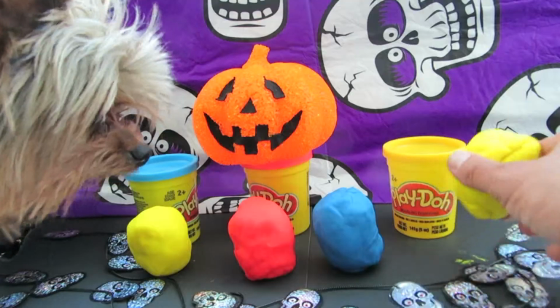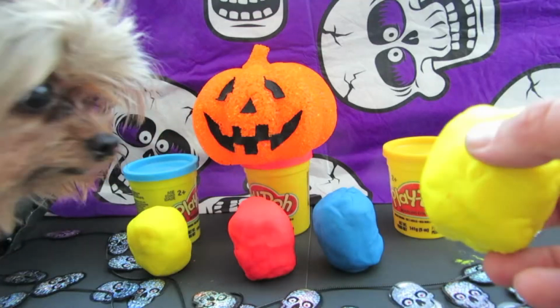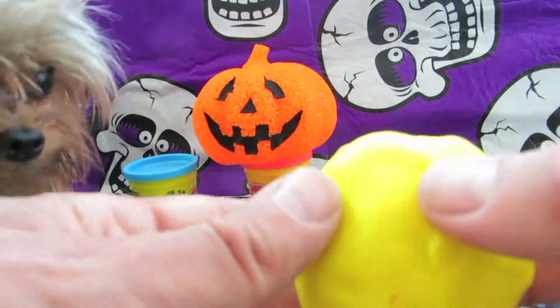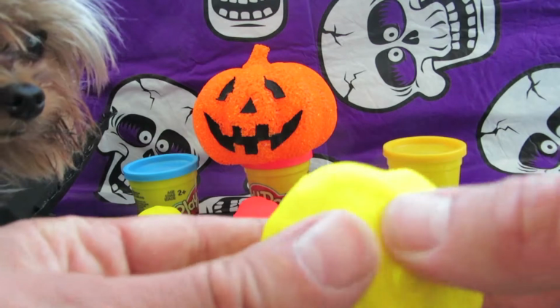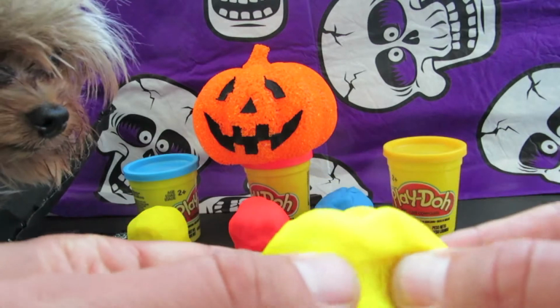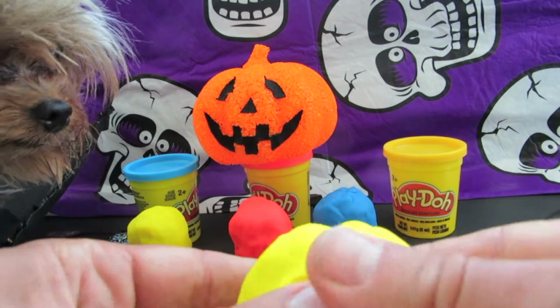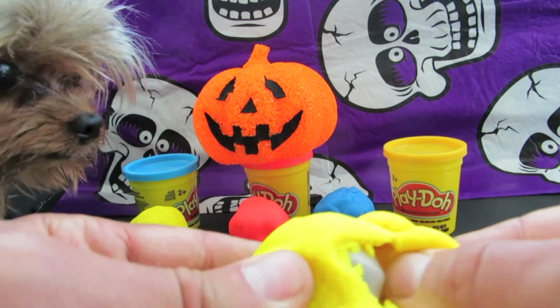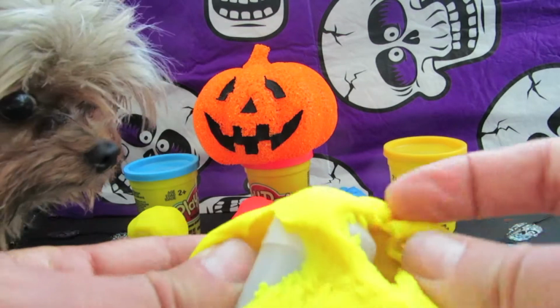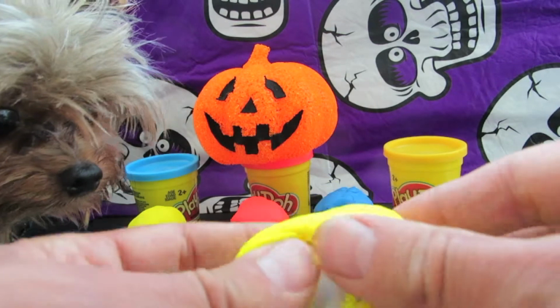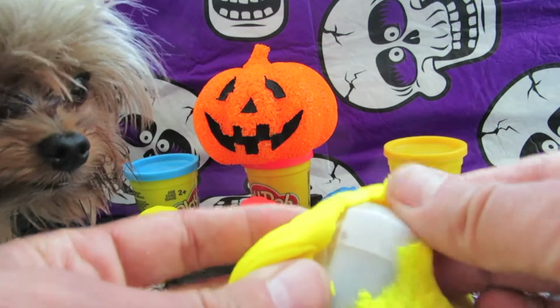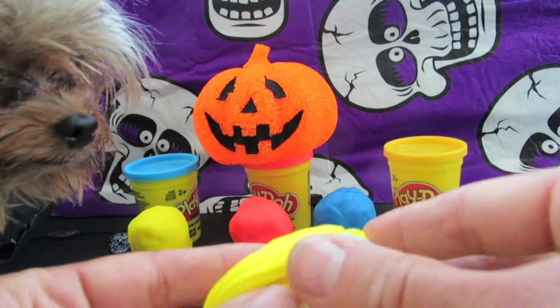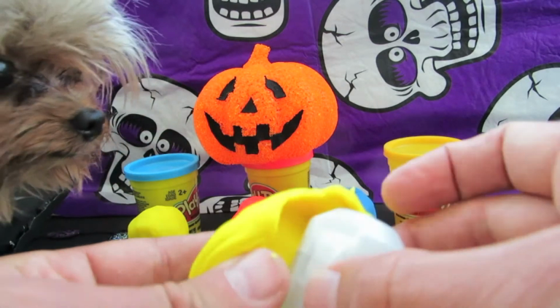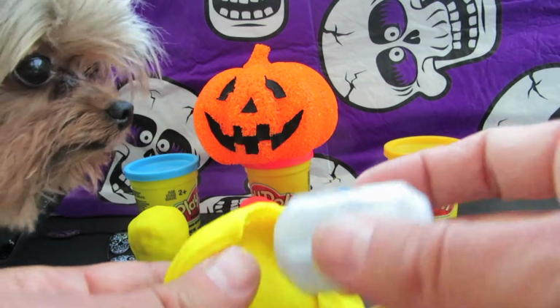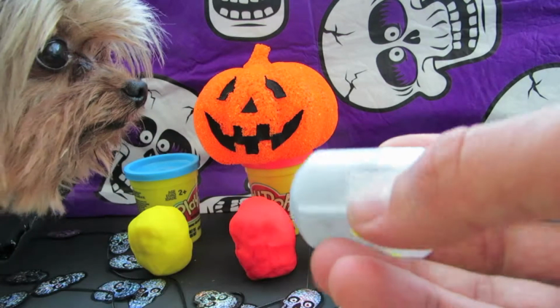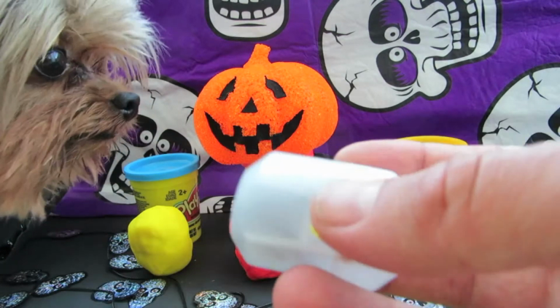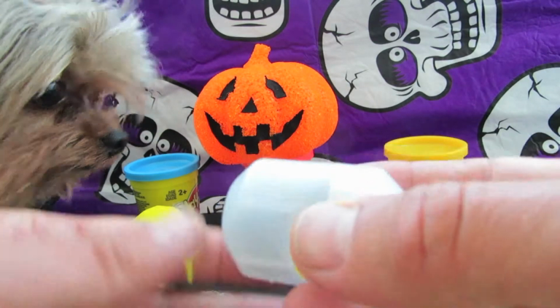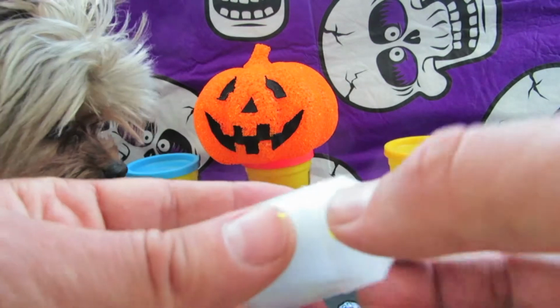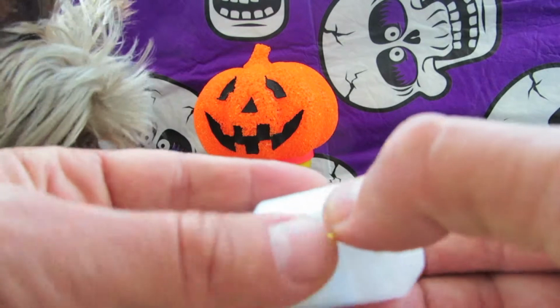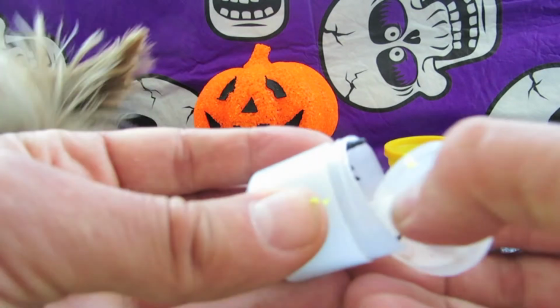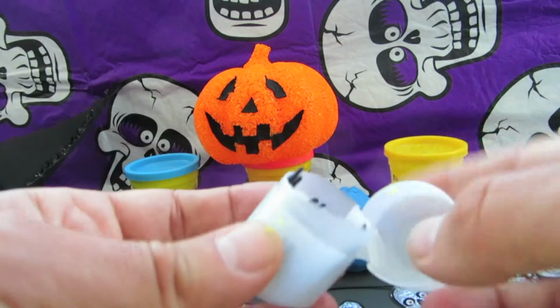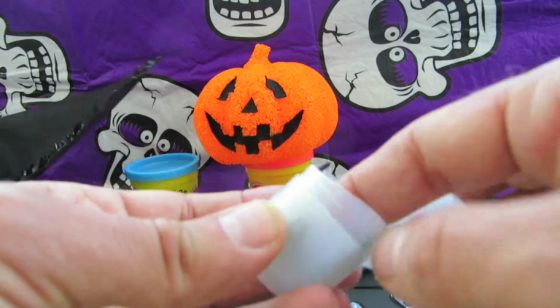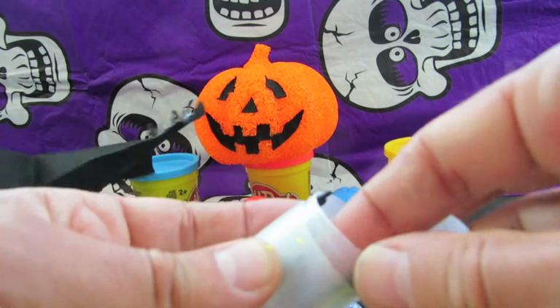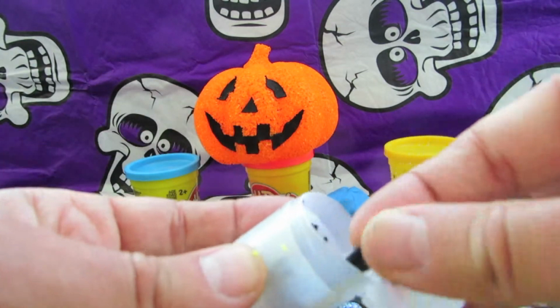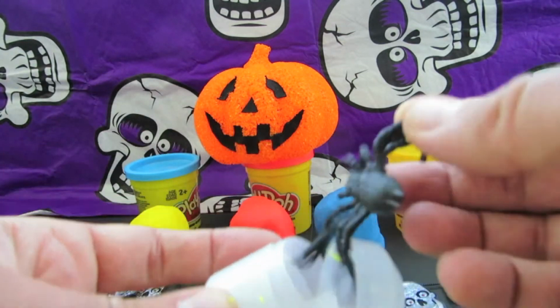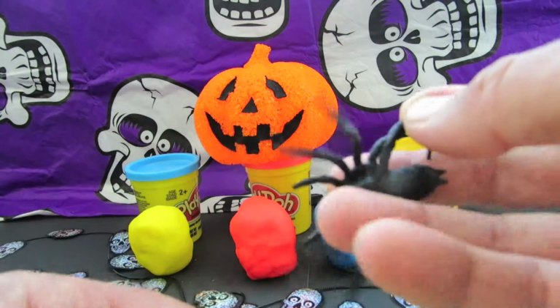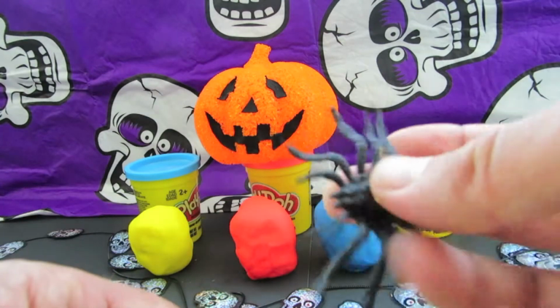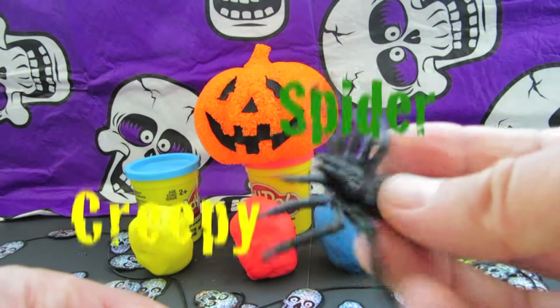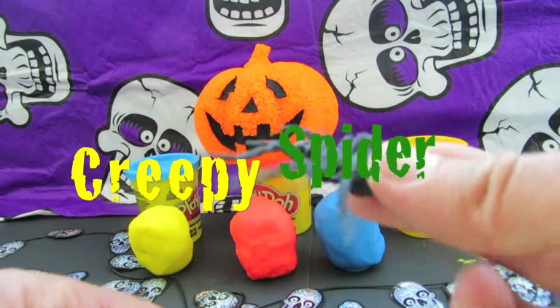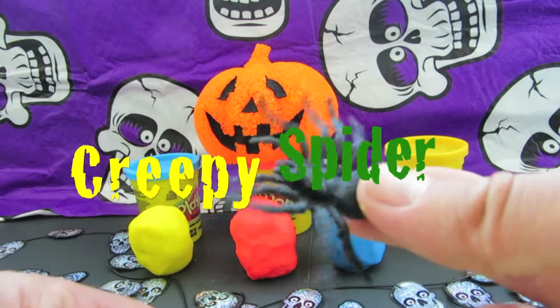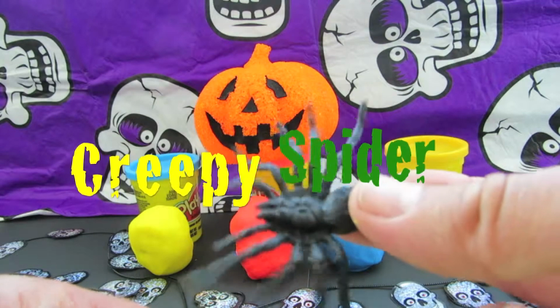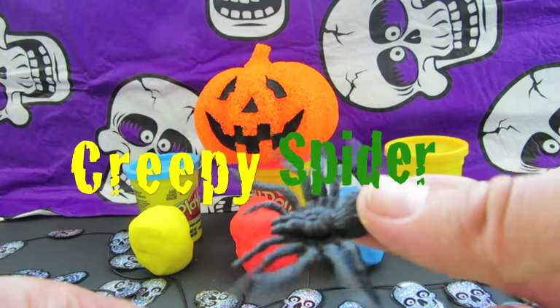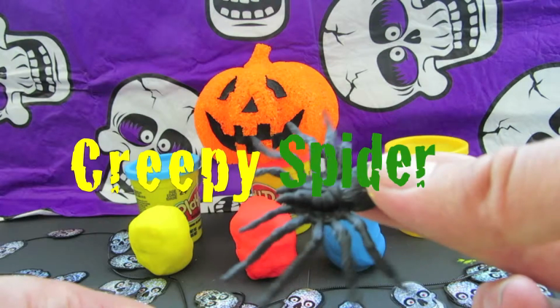Let's have a look at what's inside the yellow Play-Doh egg. It's a creepy spider!